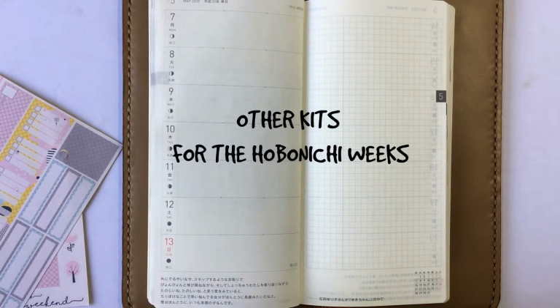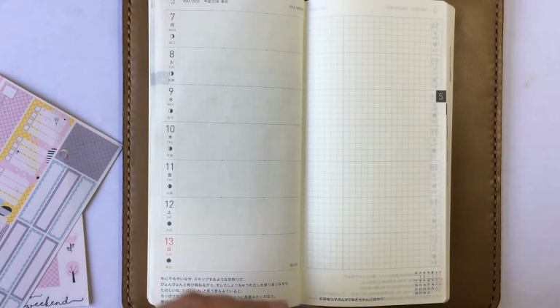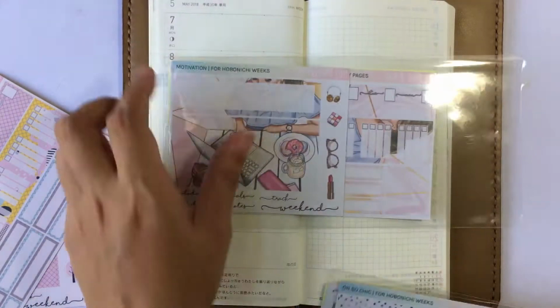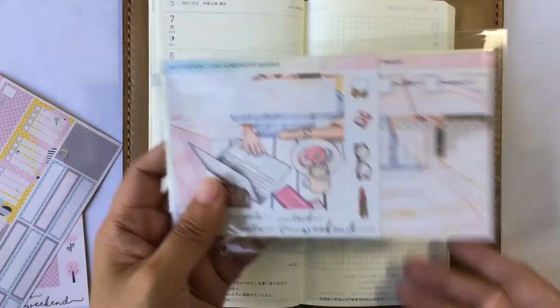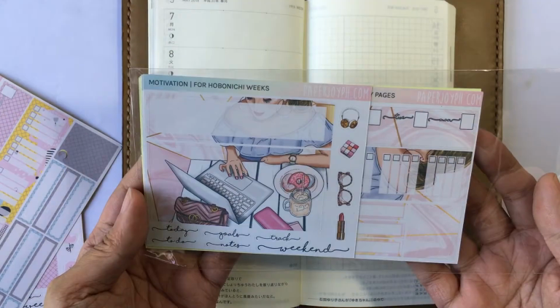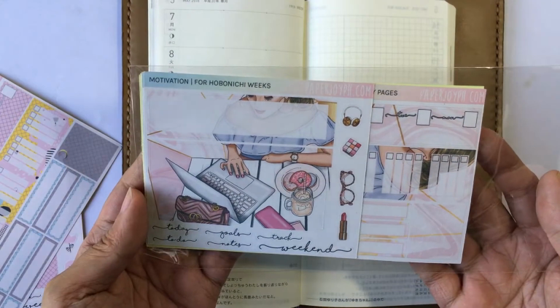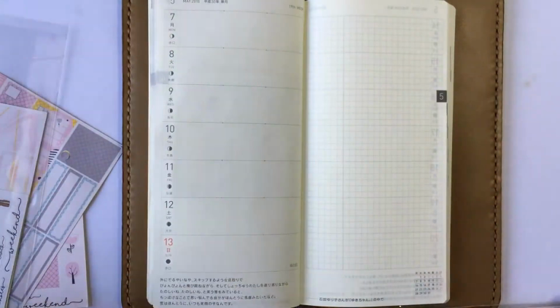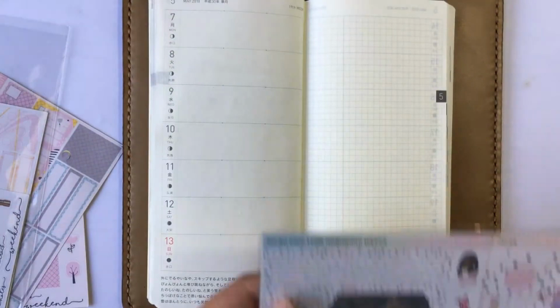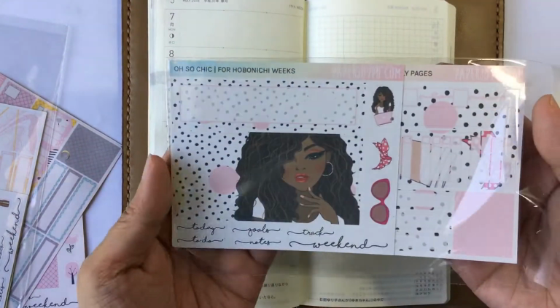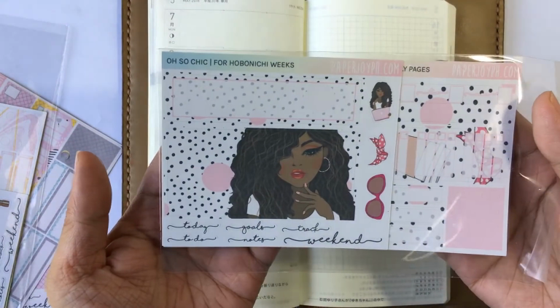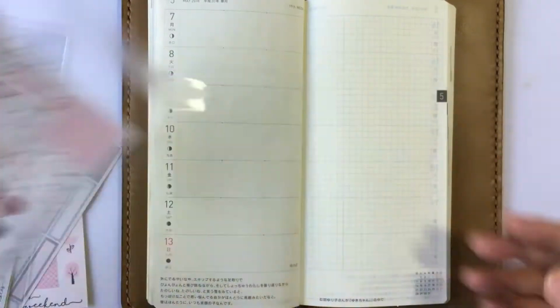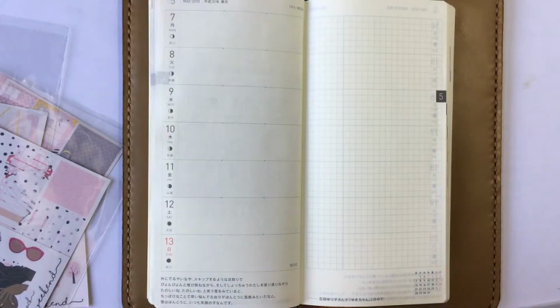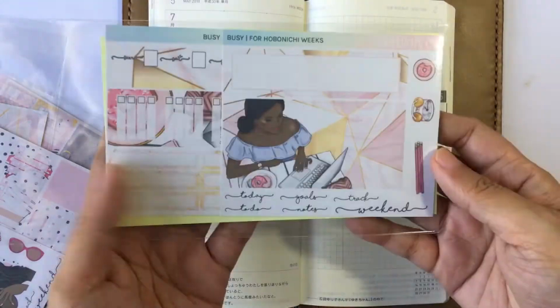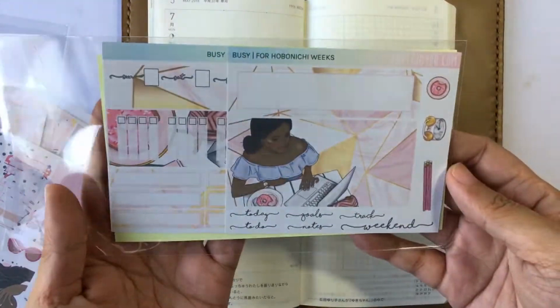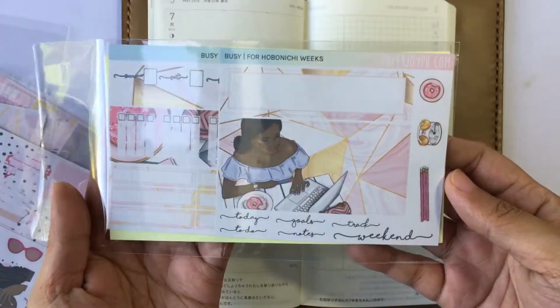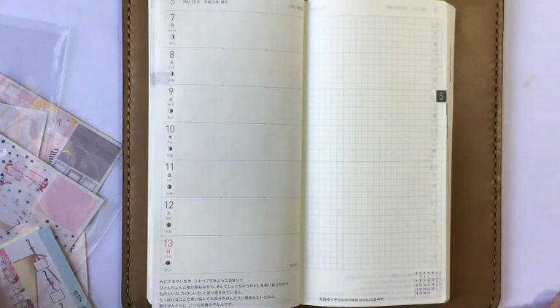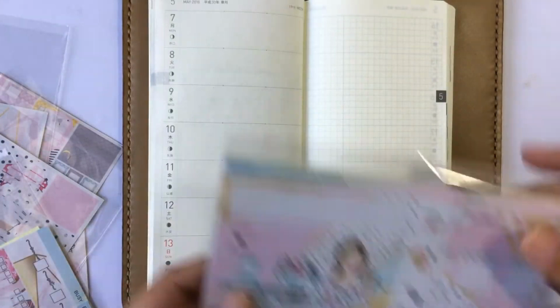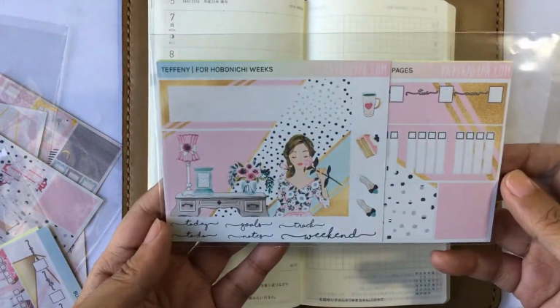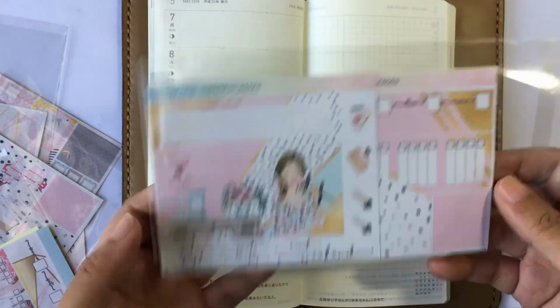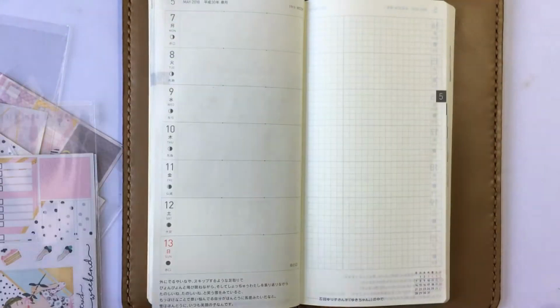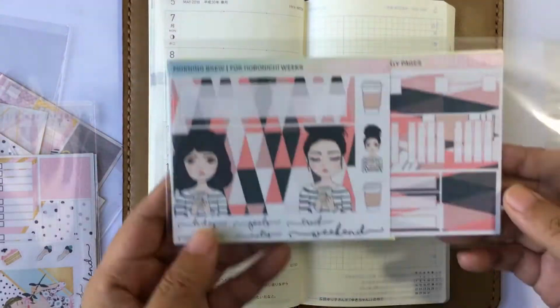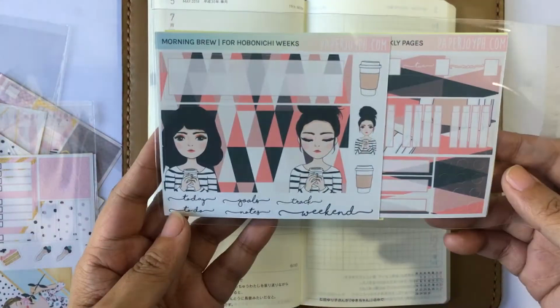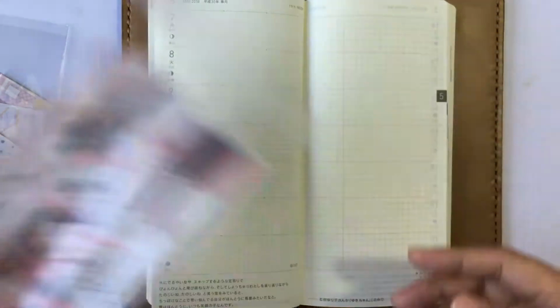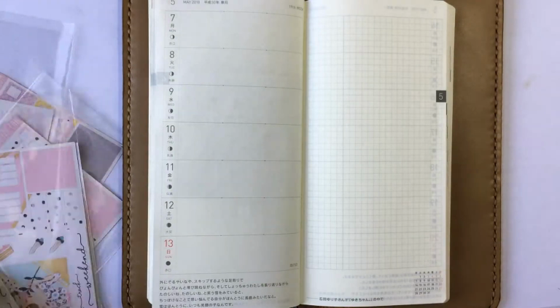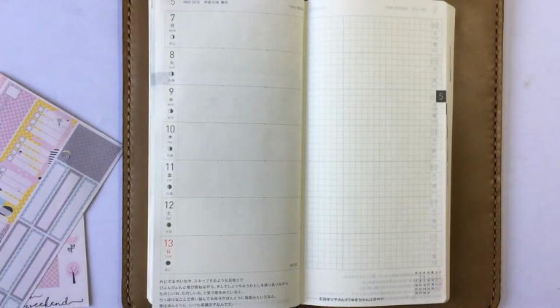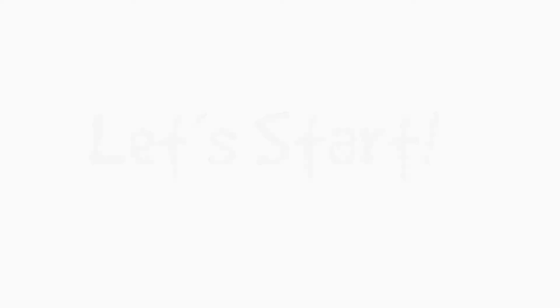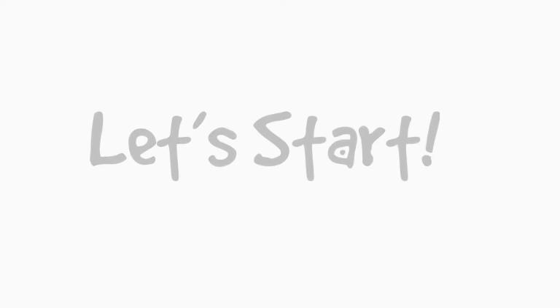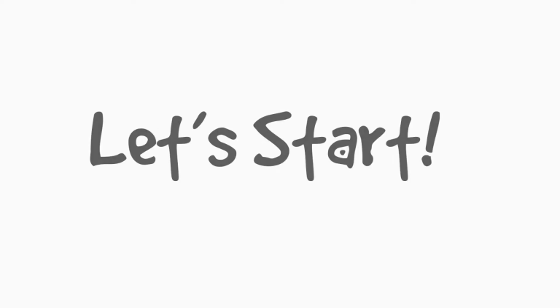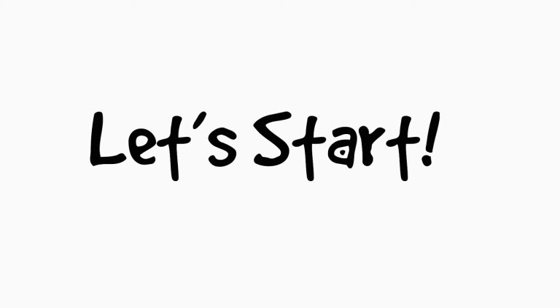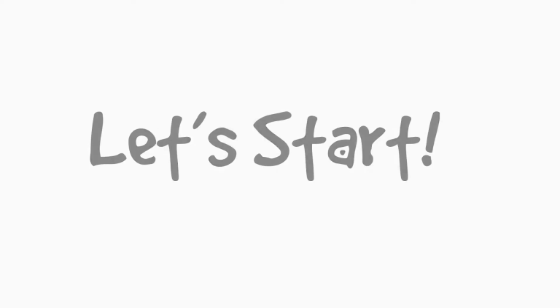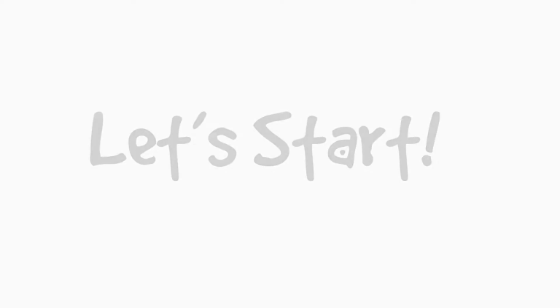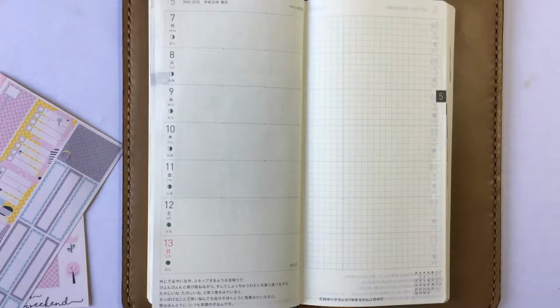Here are the other kits that are good for the weekly pages. They are very chic, very pretty. But we are going to be using the cute one today.